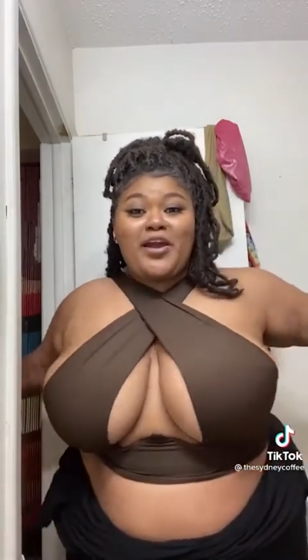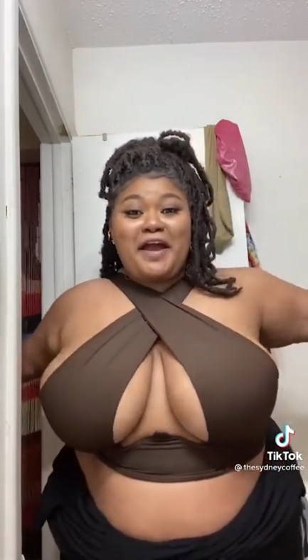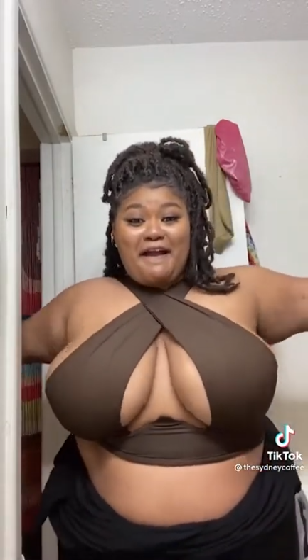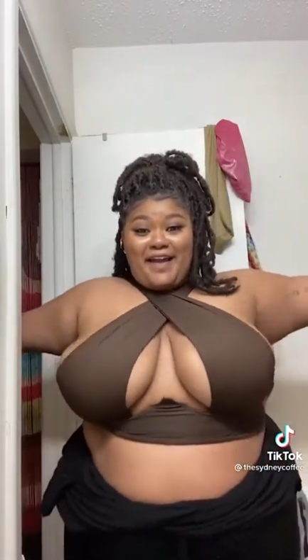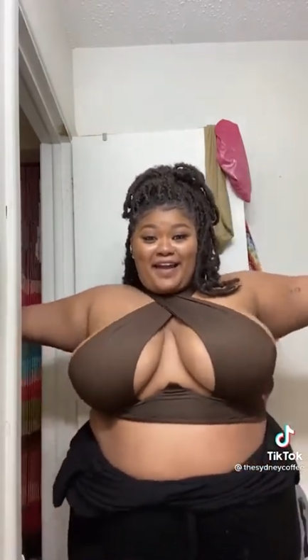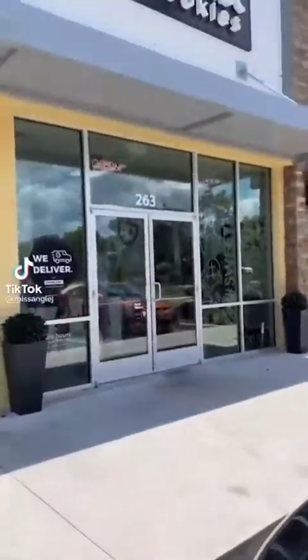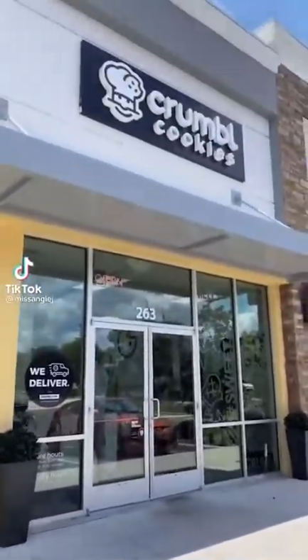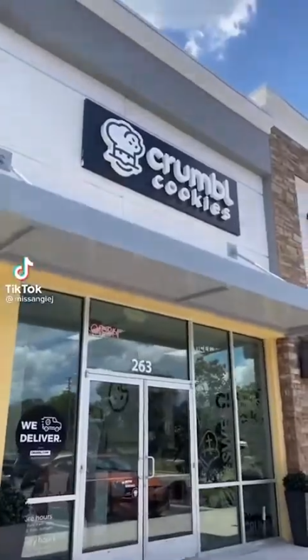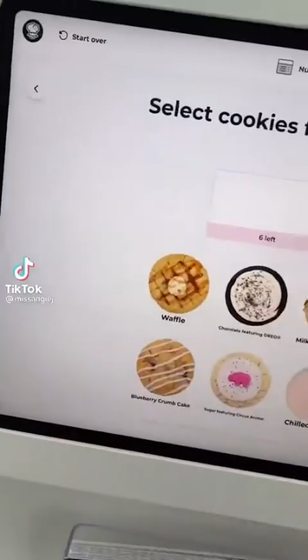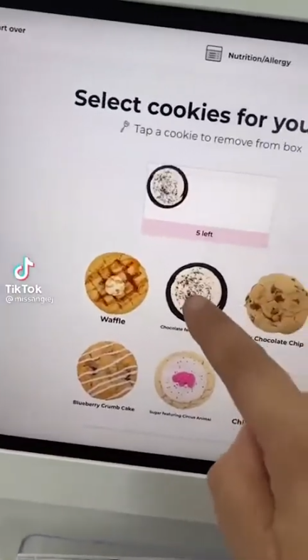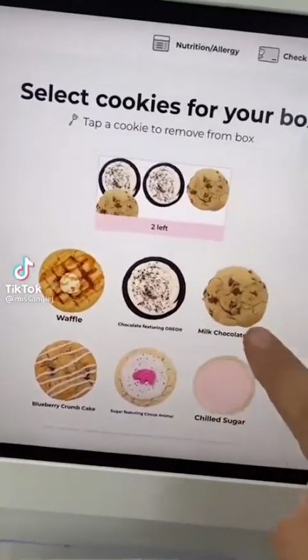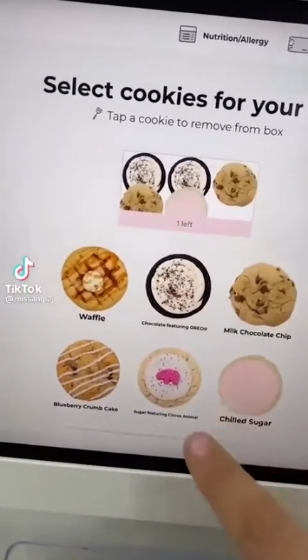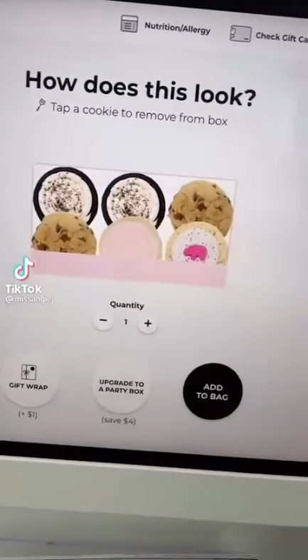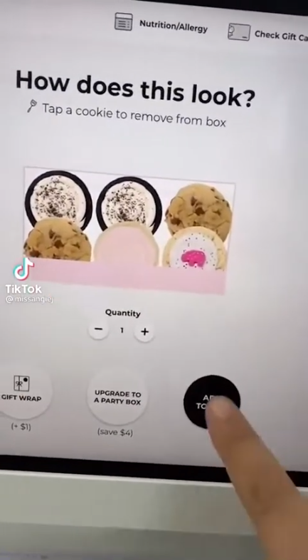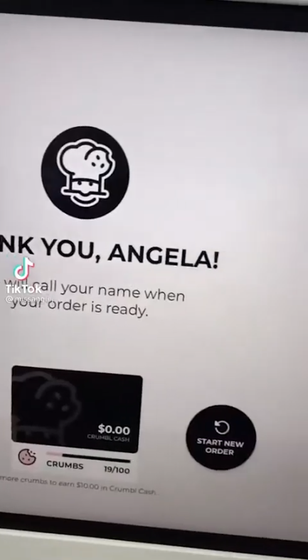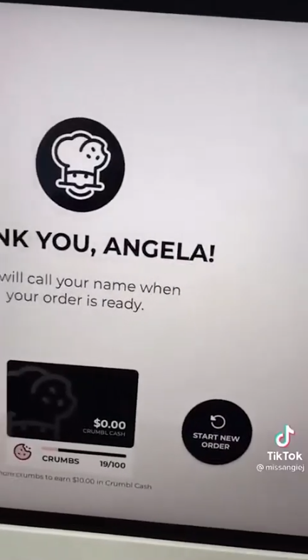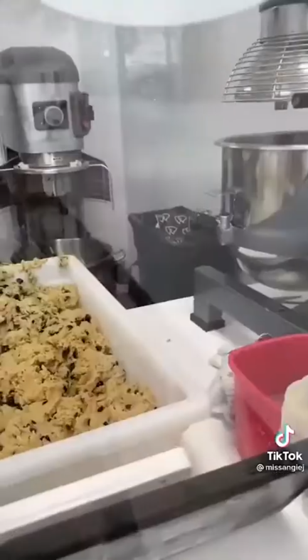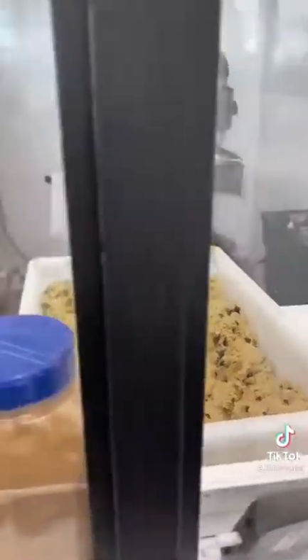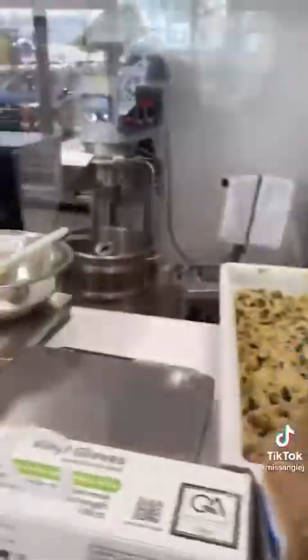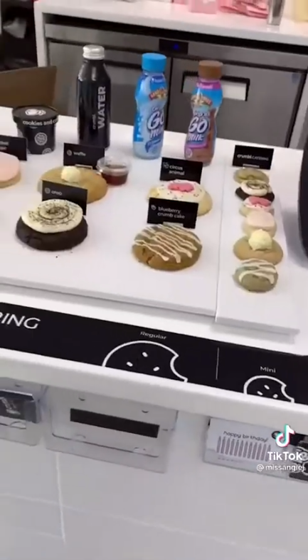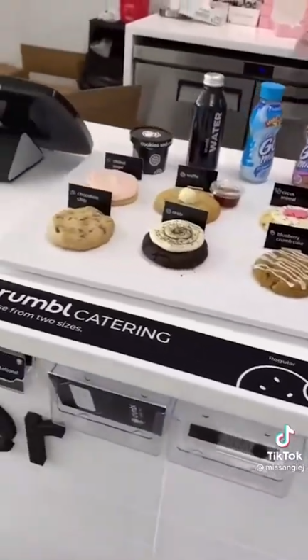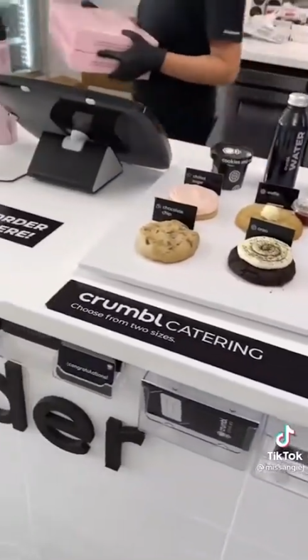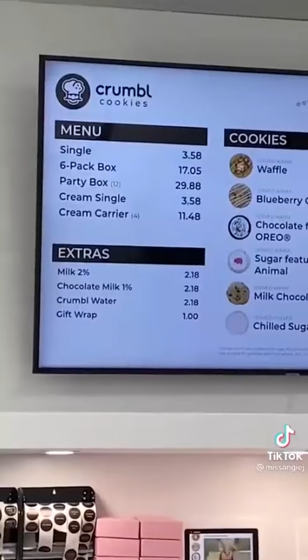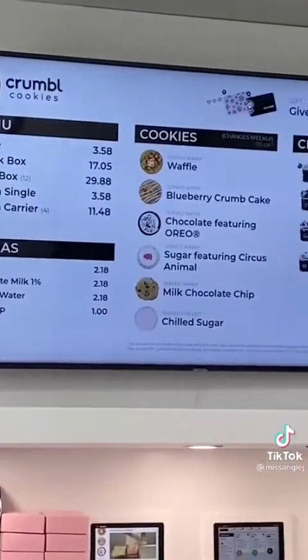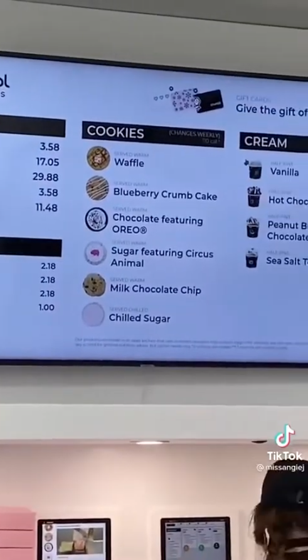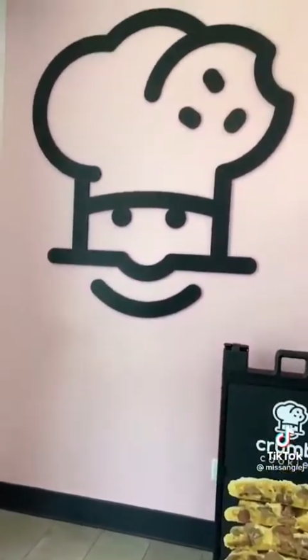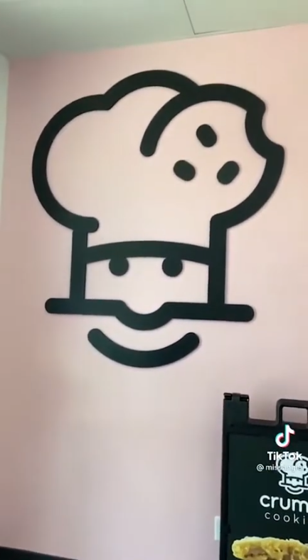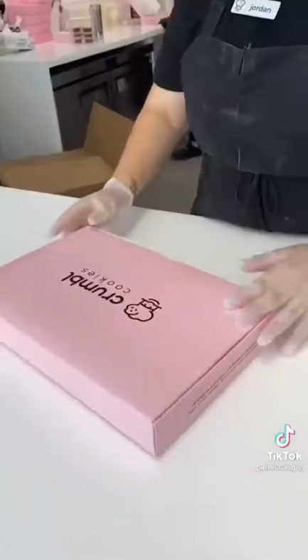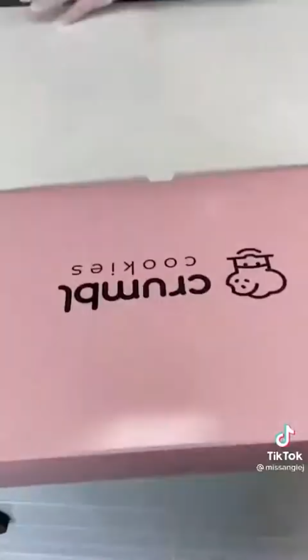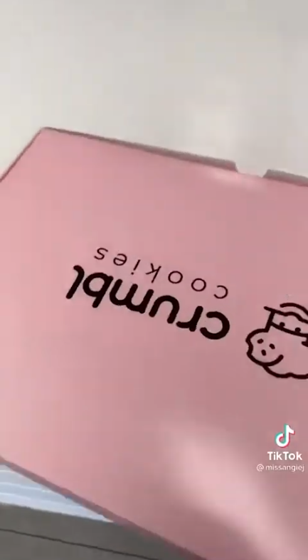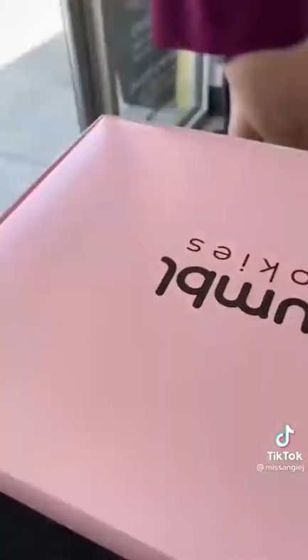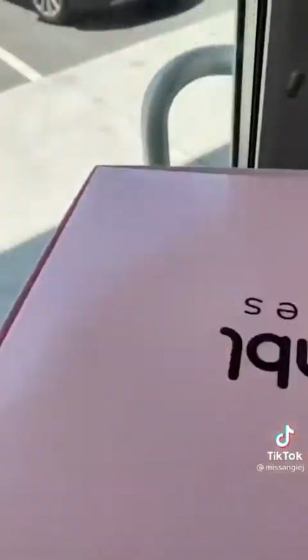My daughter found this cookie shop on TikTok so I thought I would give it a shot. I got her a half dozen from Crumbl Cookie in Winter Springs, Florida — it's finals week and everybody deserves a little treat. Their menu changes weekly, so be sure to check back and see what their flavors are.